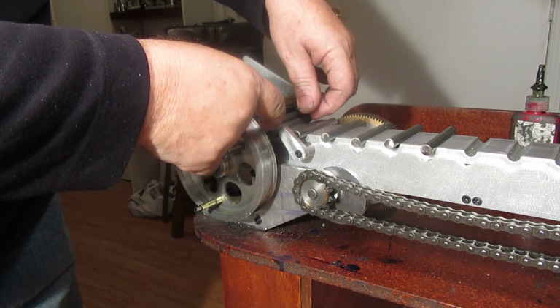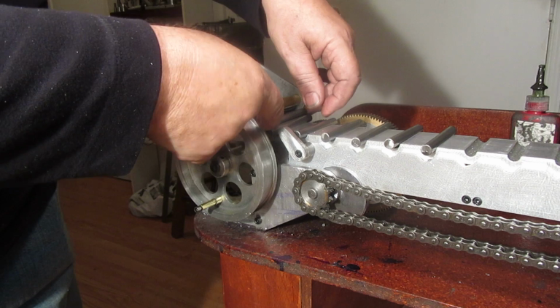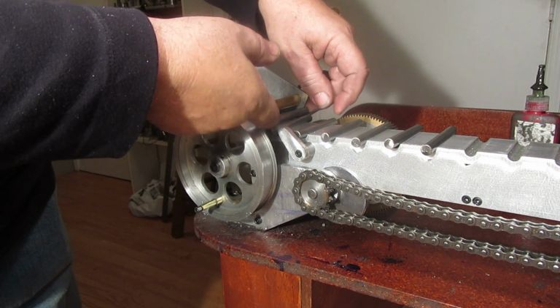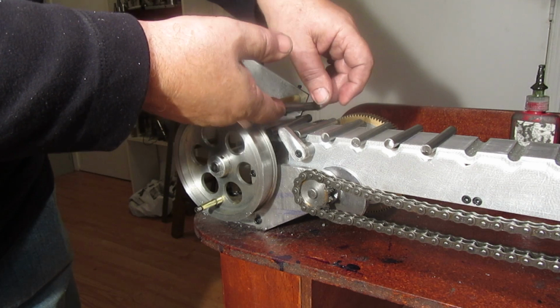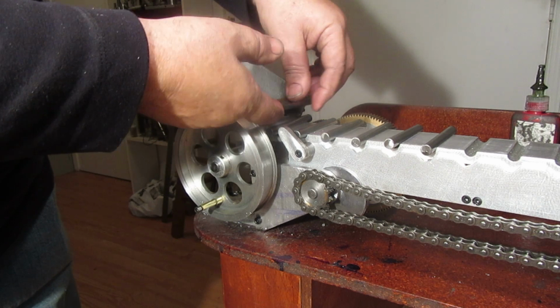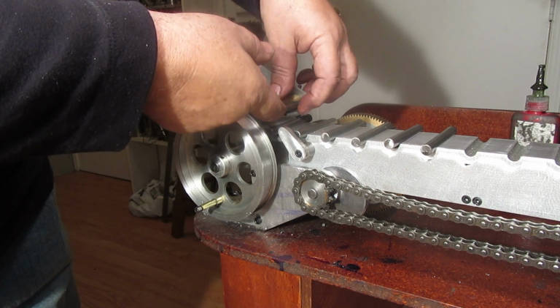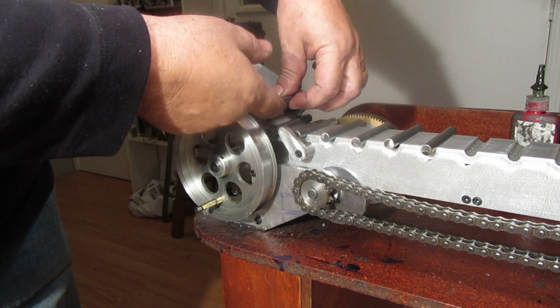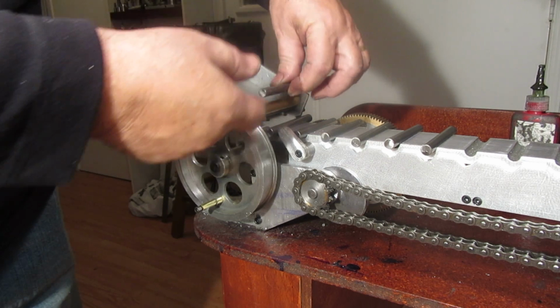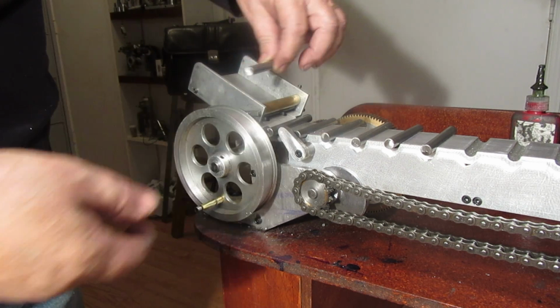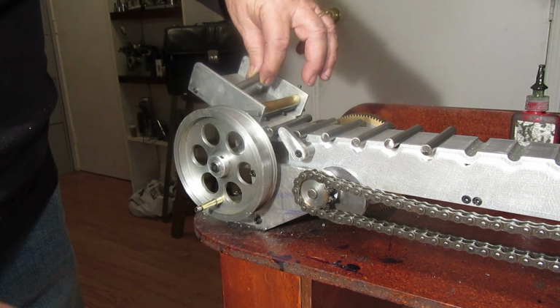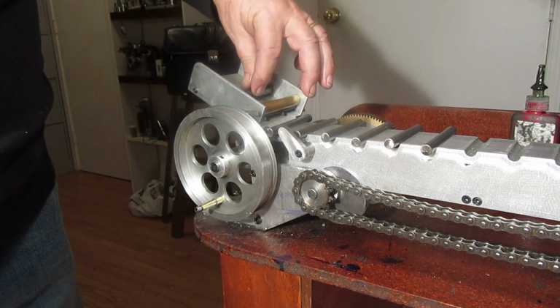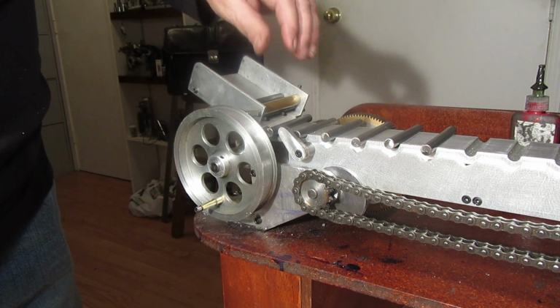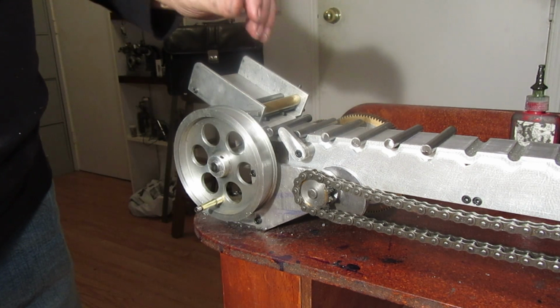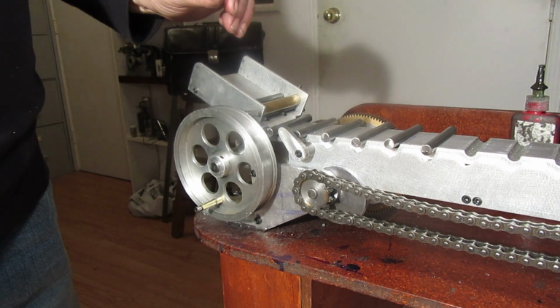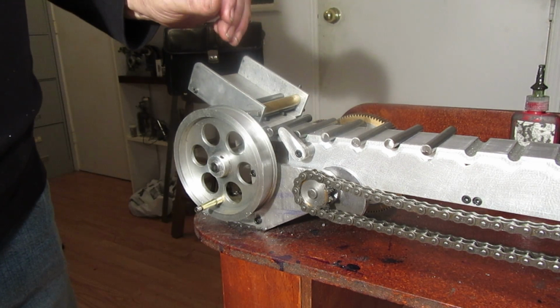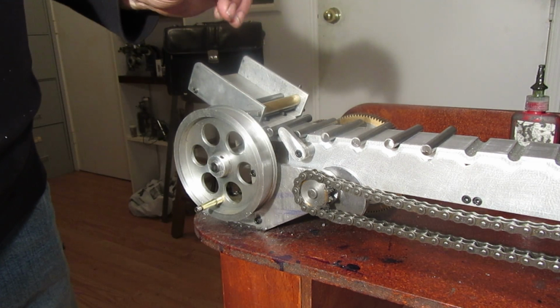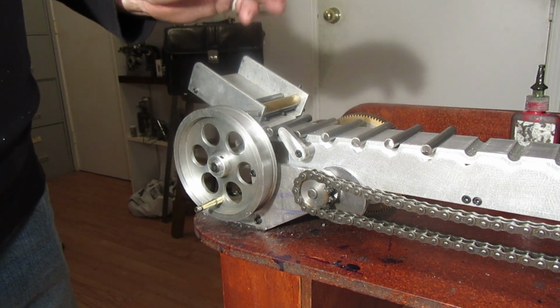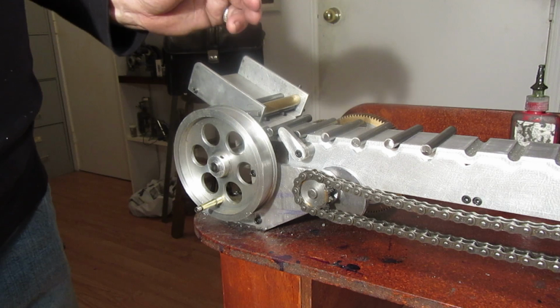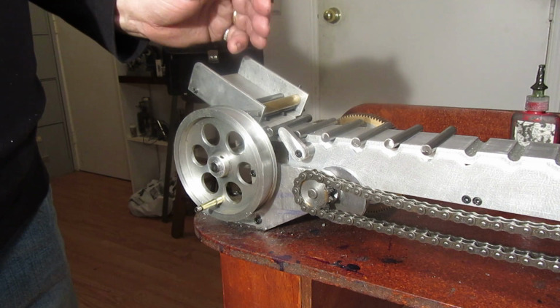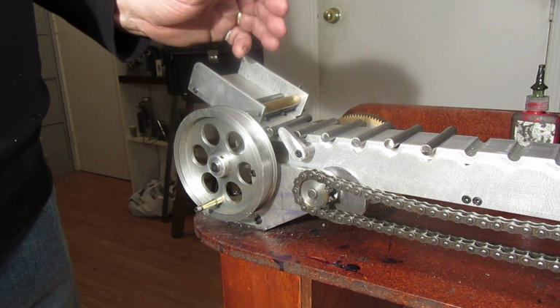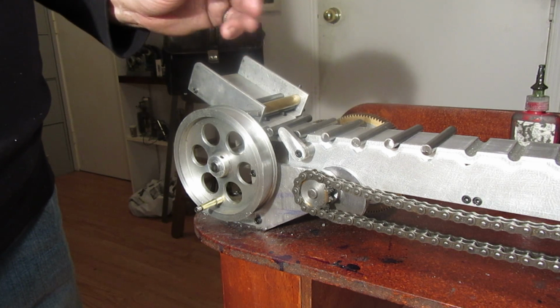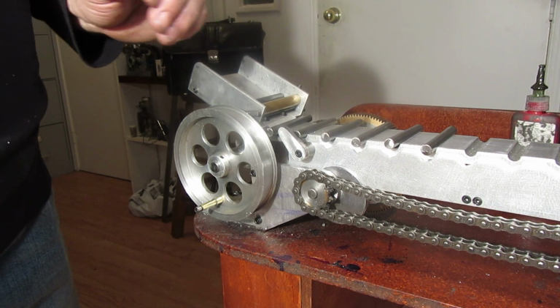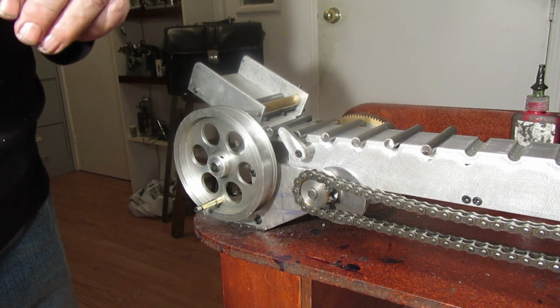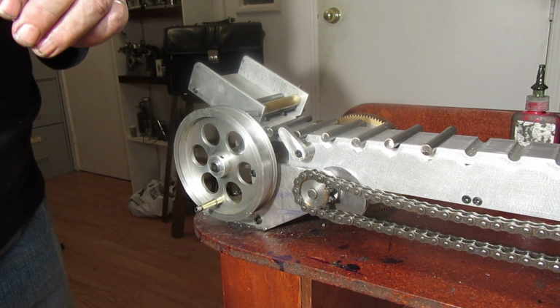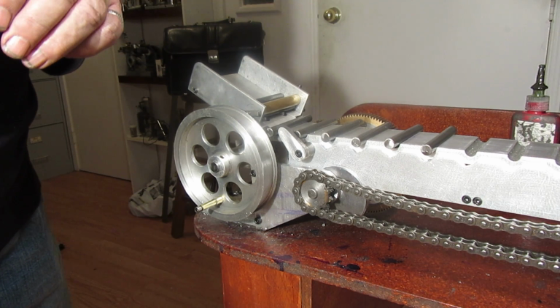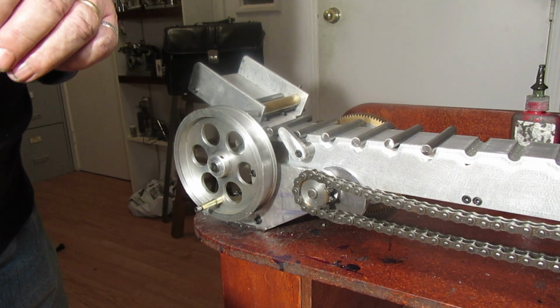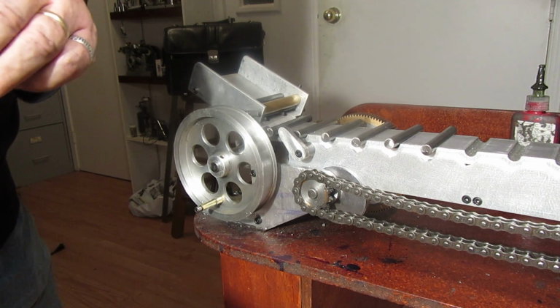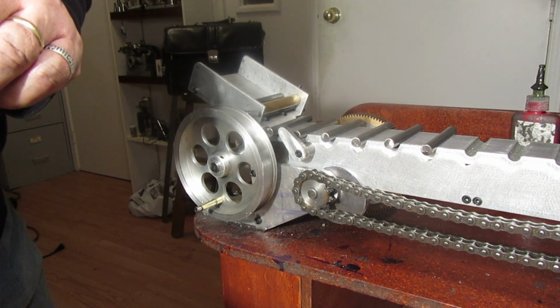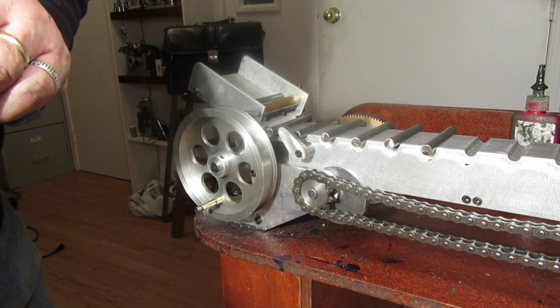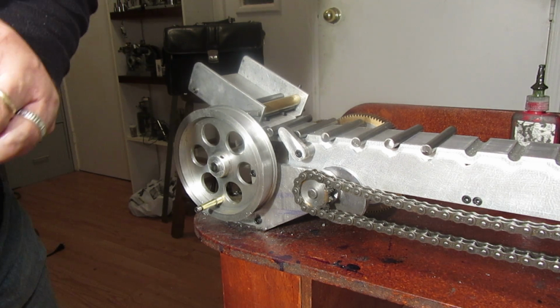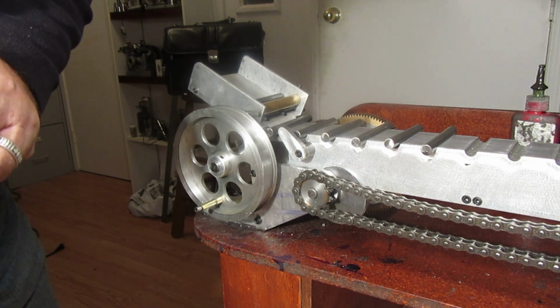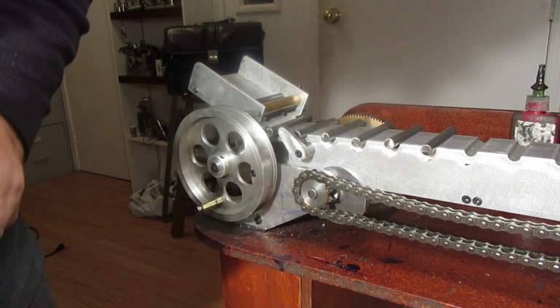And it works — it works really slick. I'm really, really pleased, and that's what I wanted to show you.